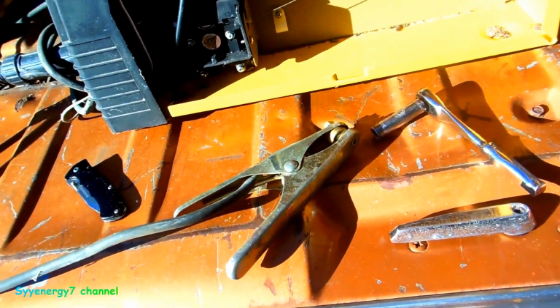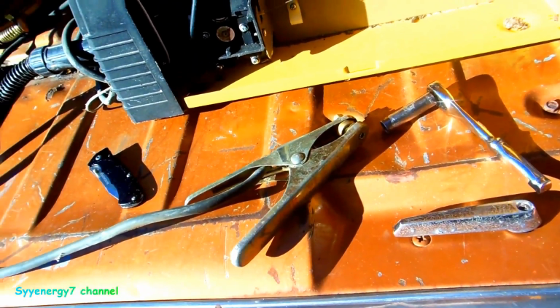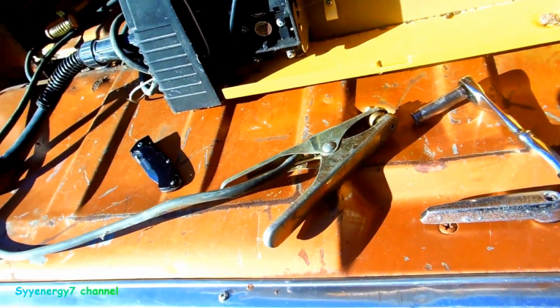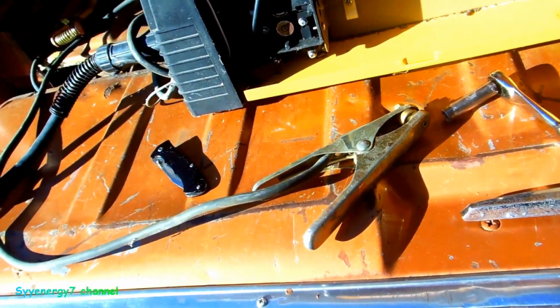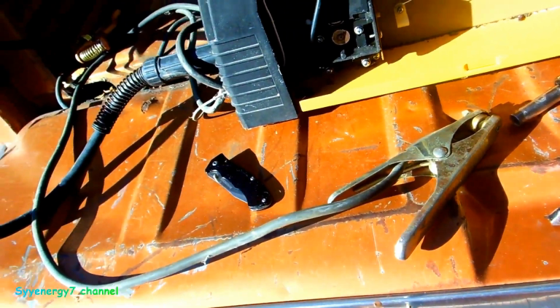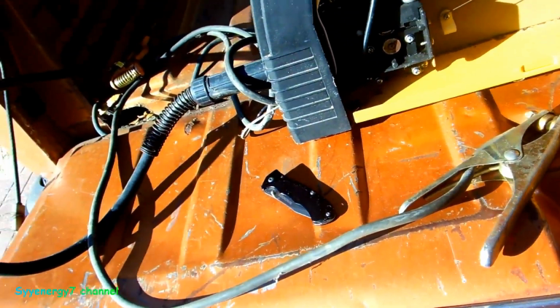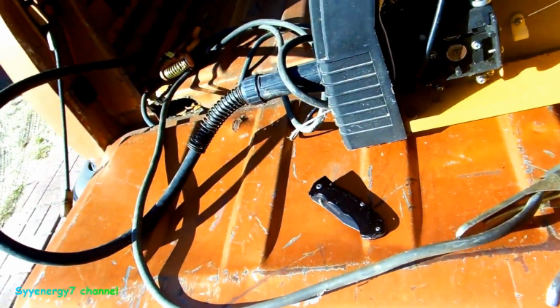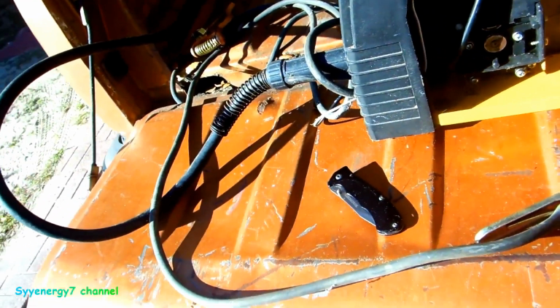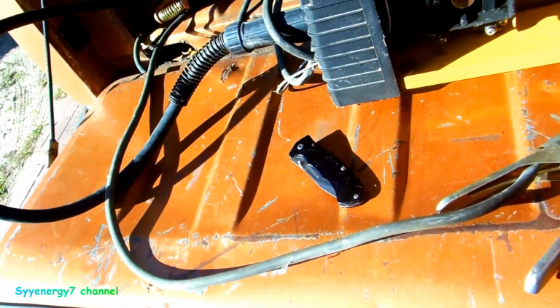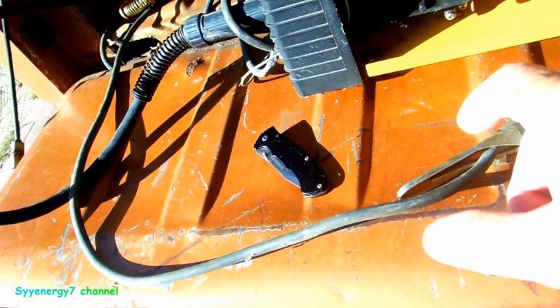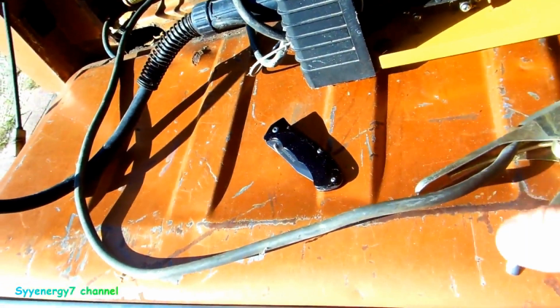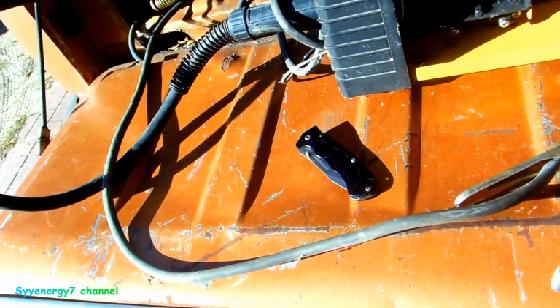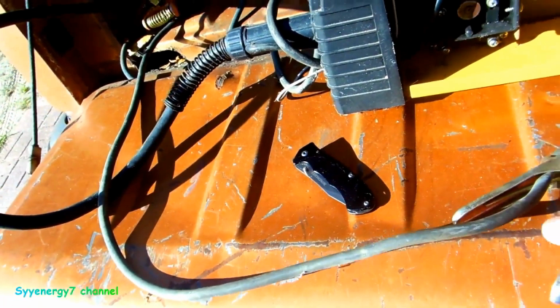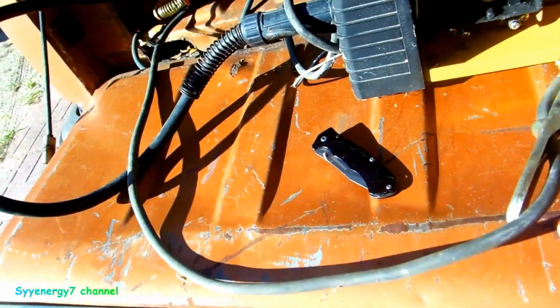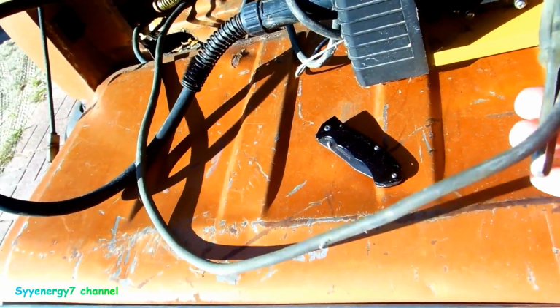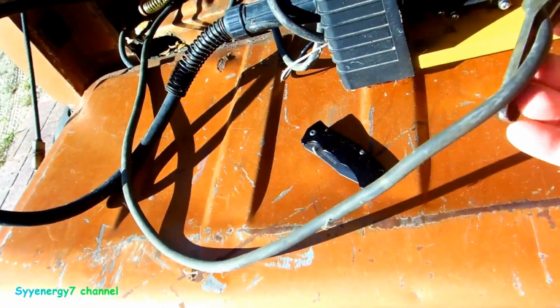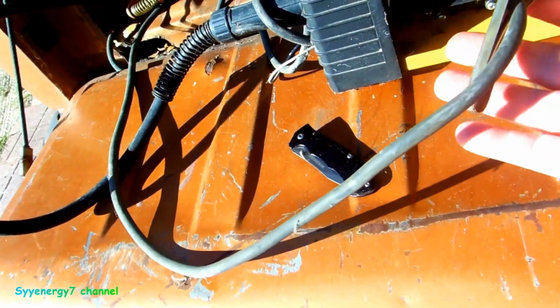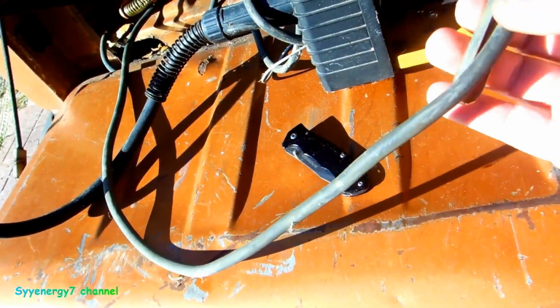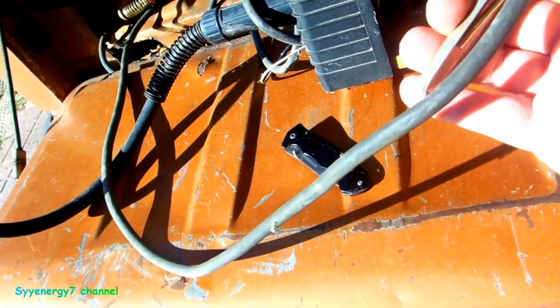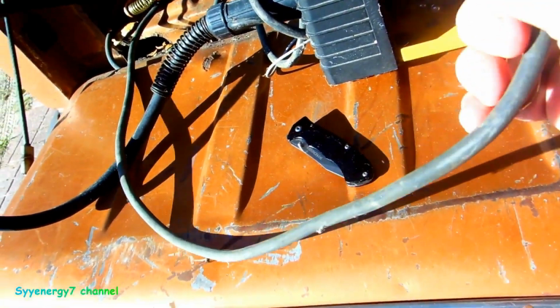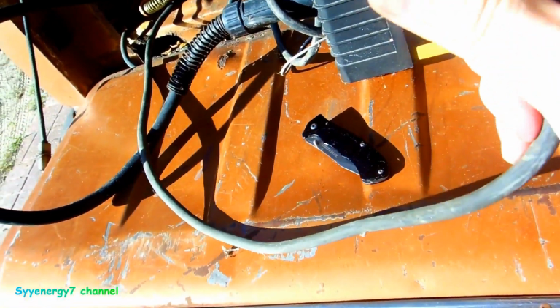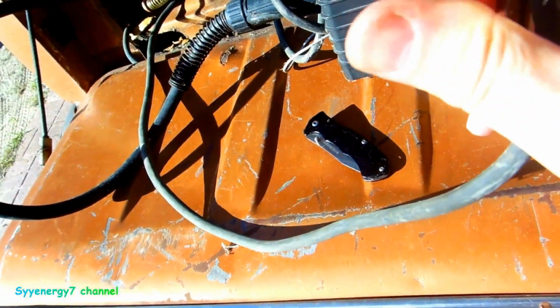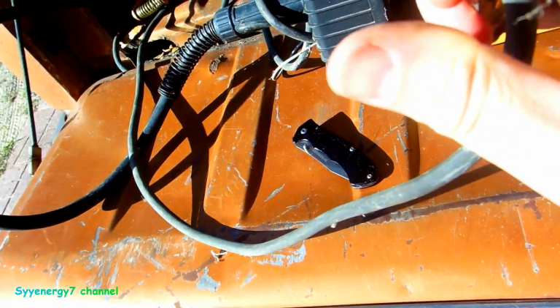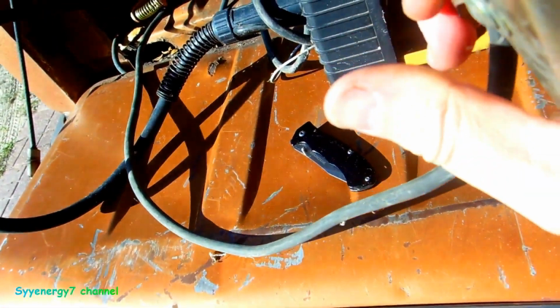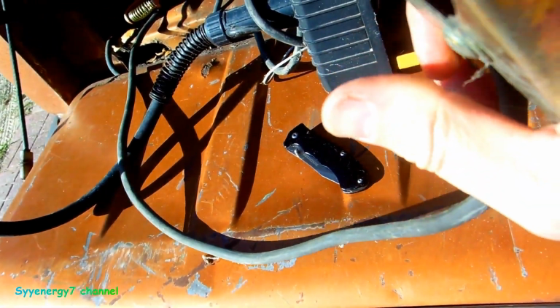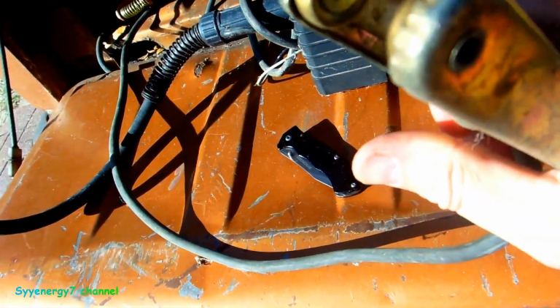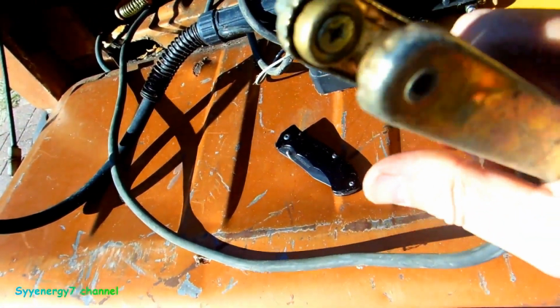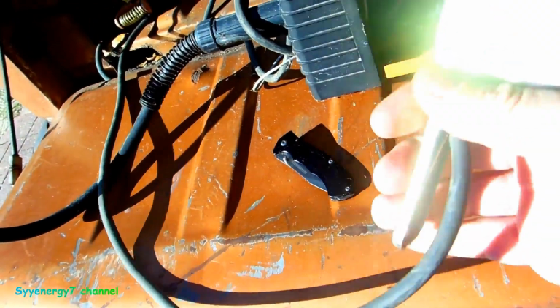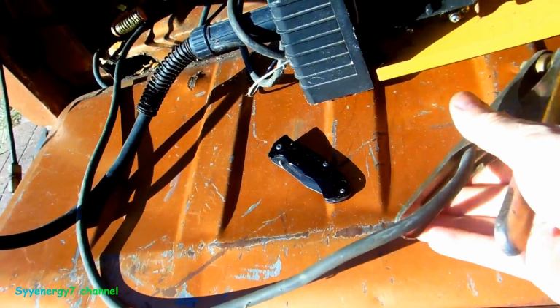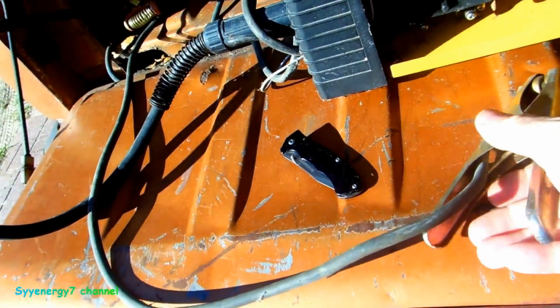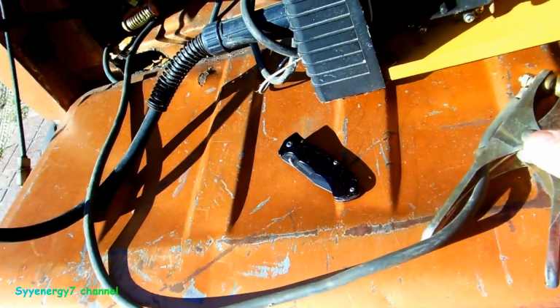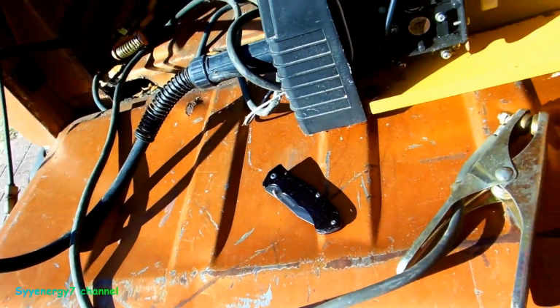I'm gonna install the new ground clamp on this welder. The old ground clamp doesn't have much use out of it, but it's the standard weak one.